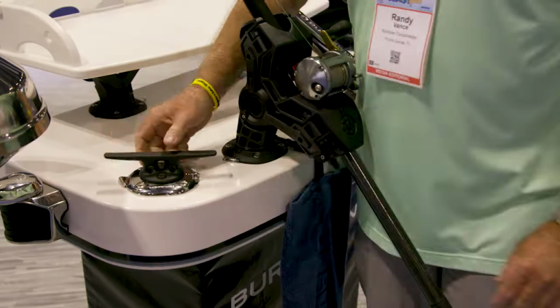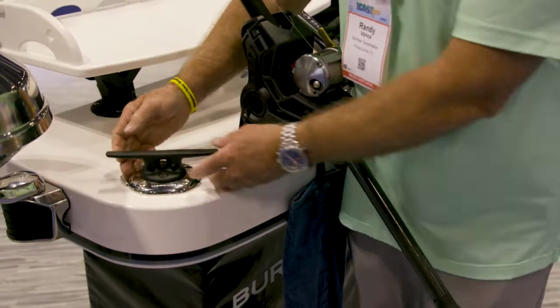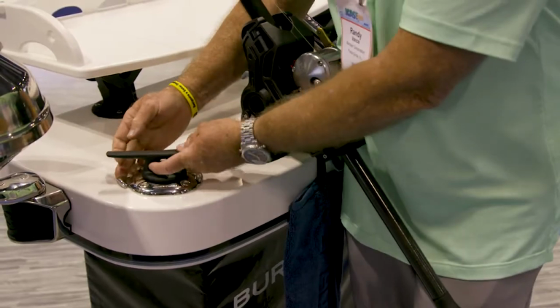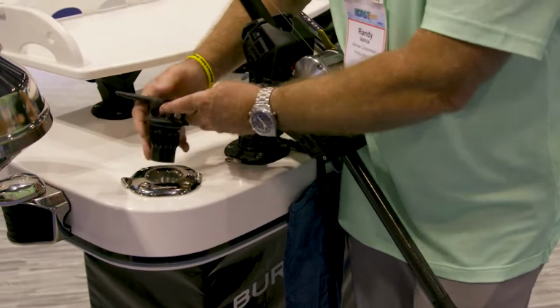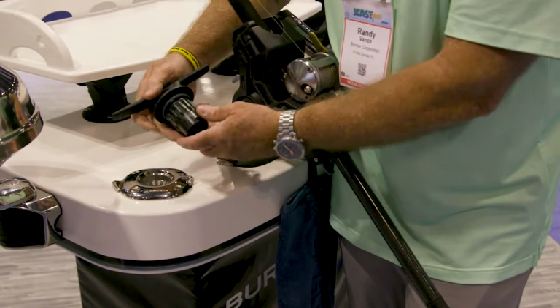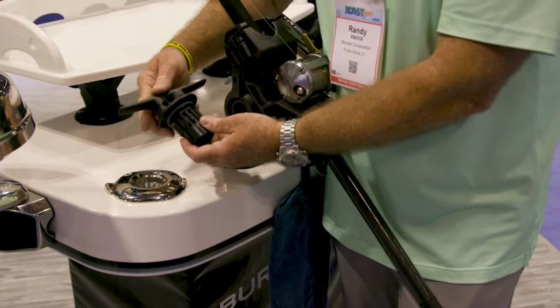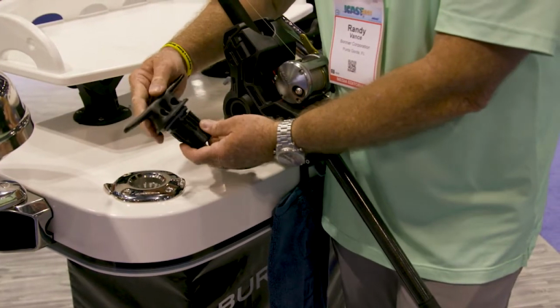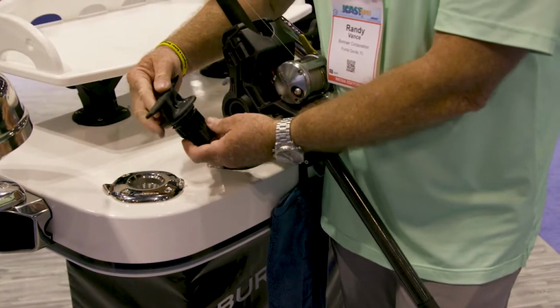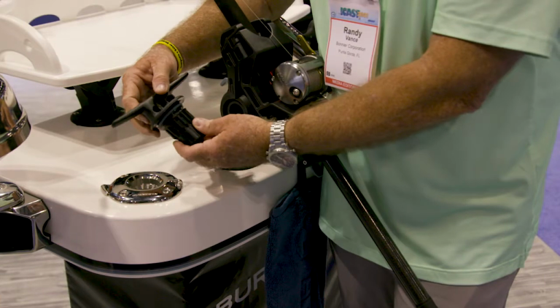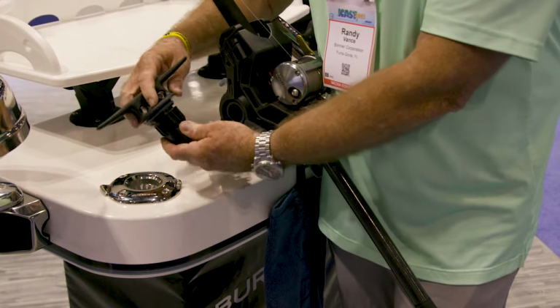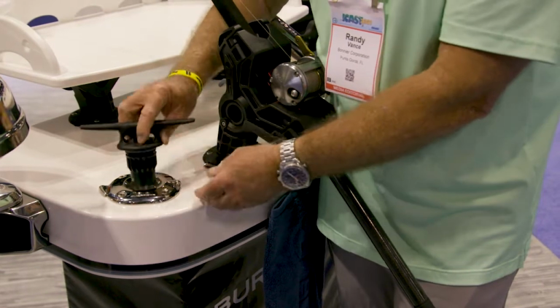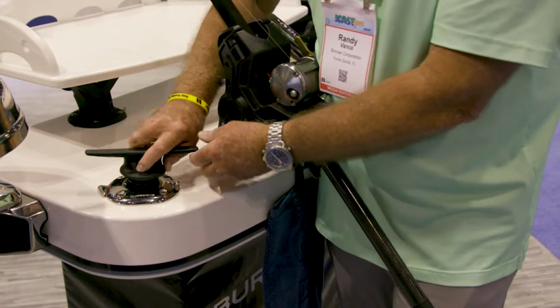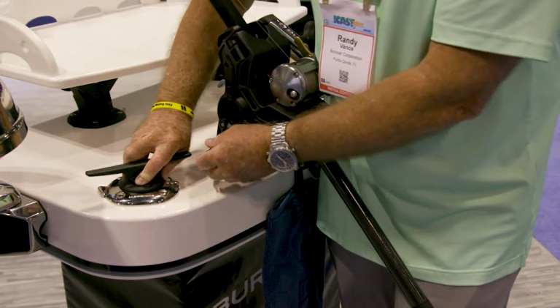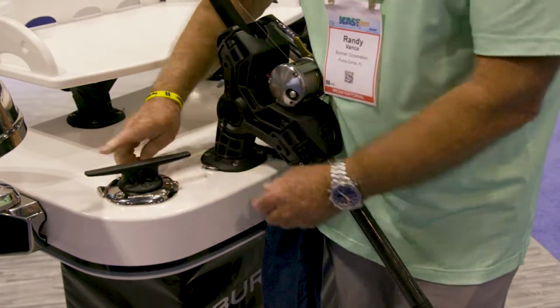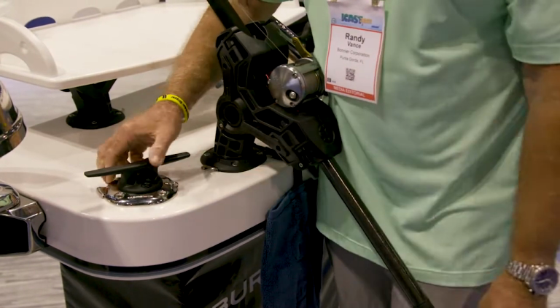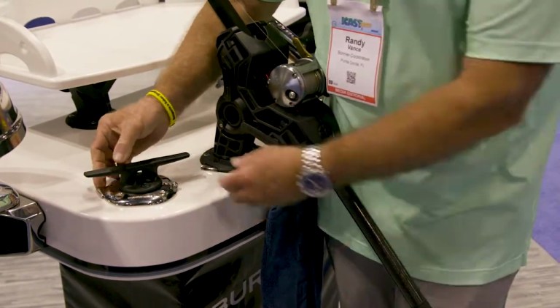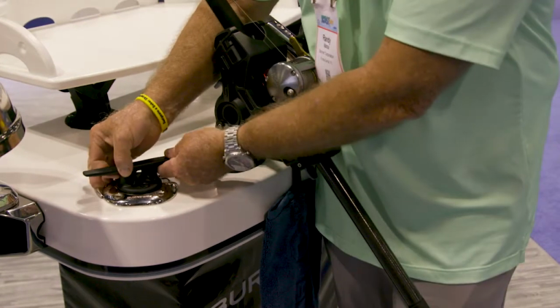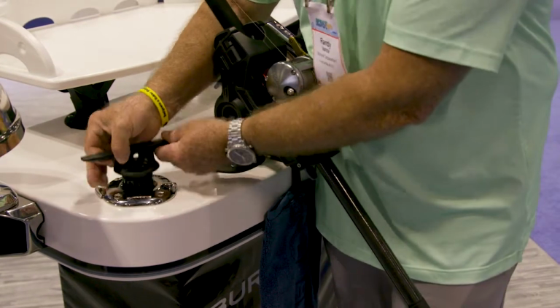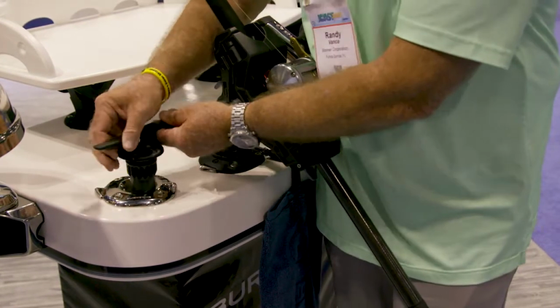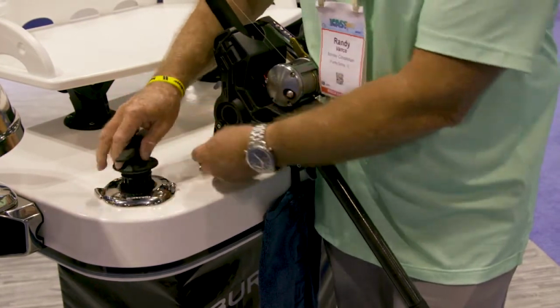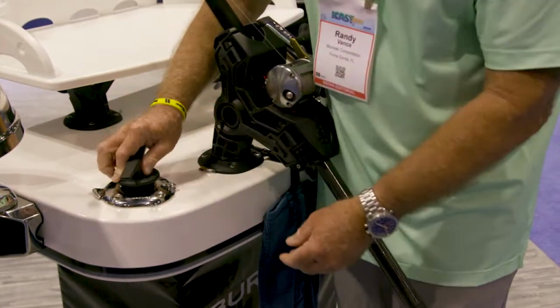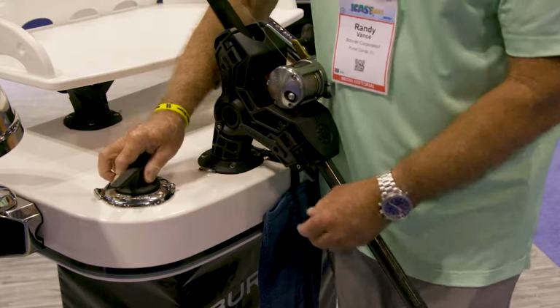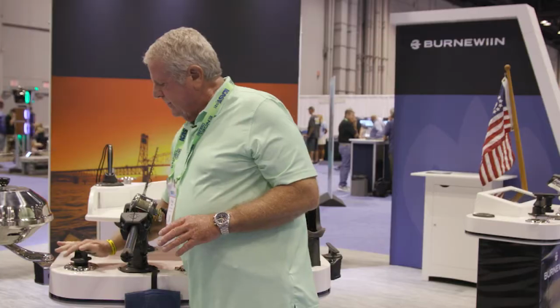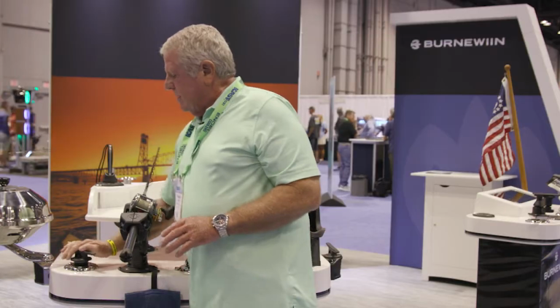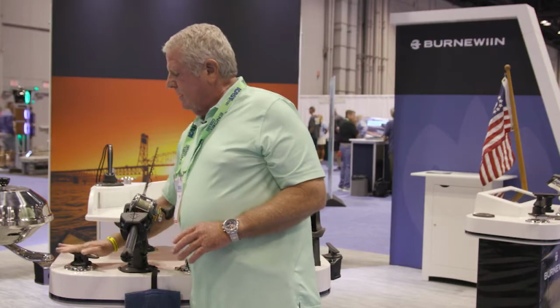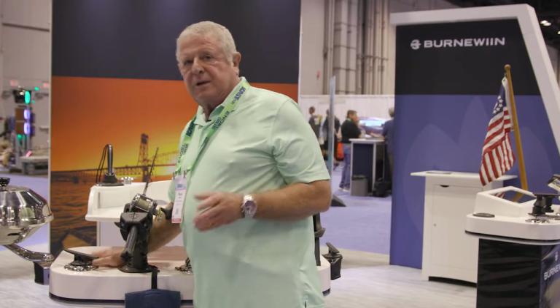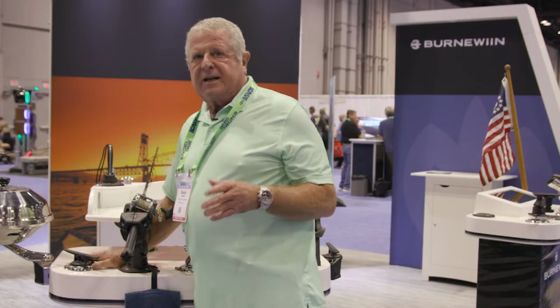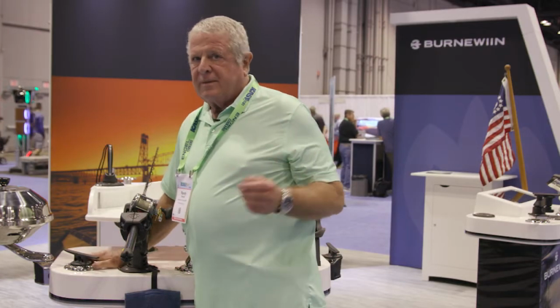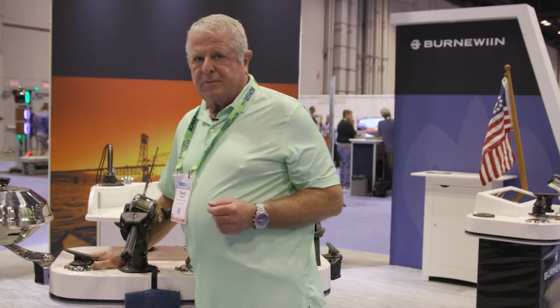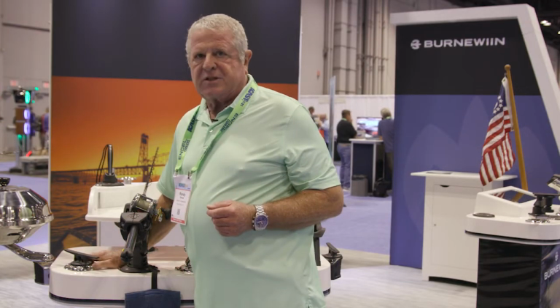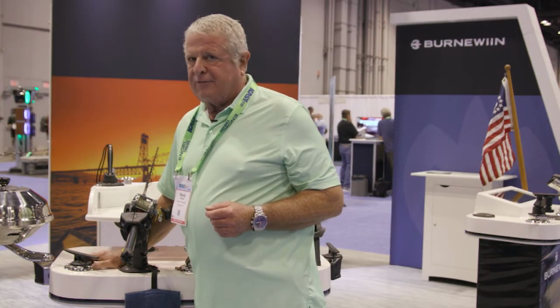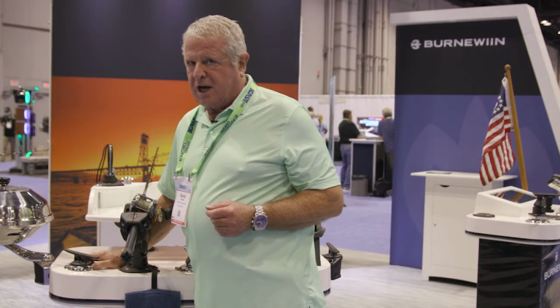They also make cool accessories like this fender holder. Take your fender lines off your mooring cleats, put them on here, leave them attached to your fender, plug it in, and your boat is safe from chafe.